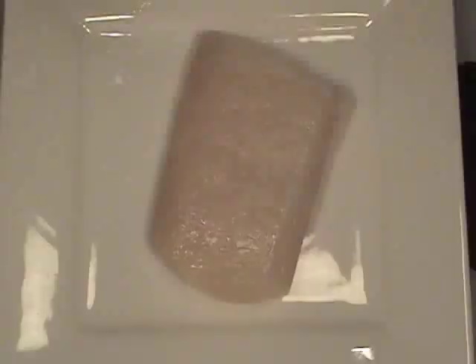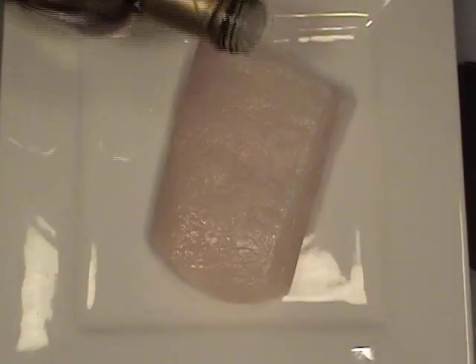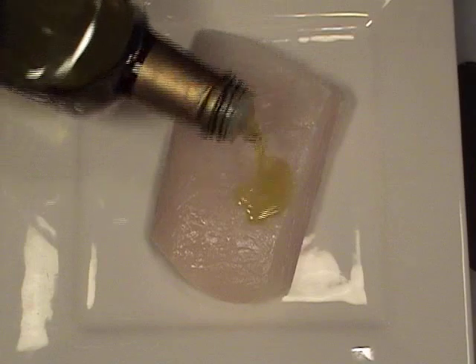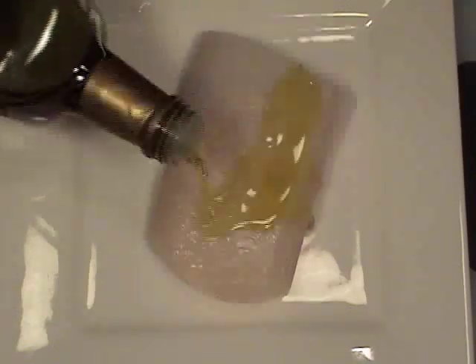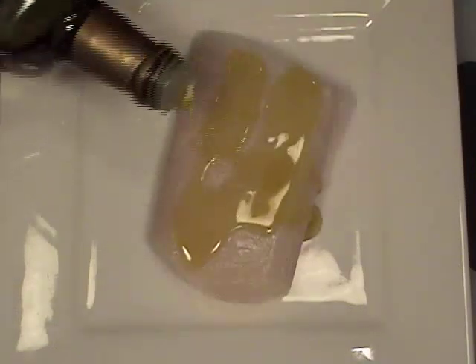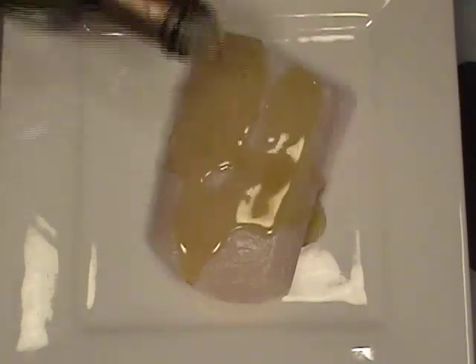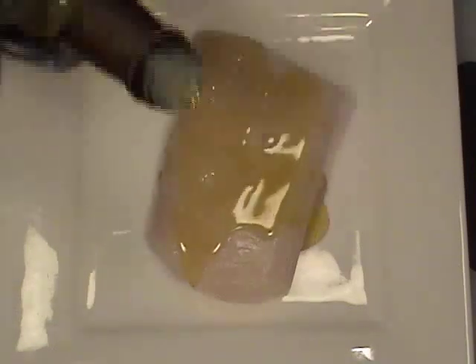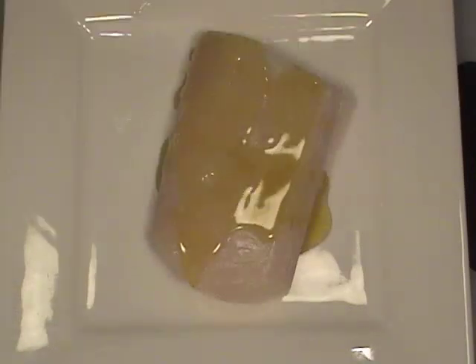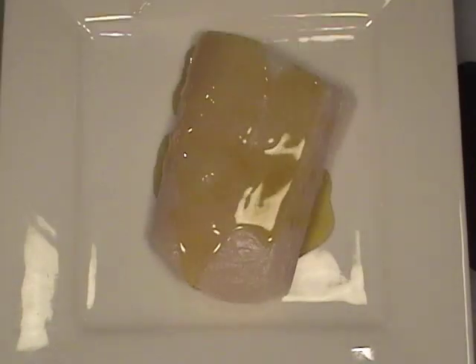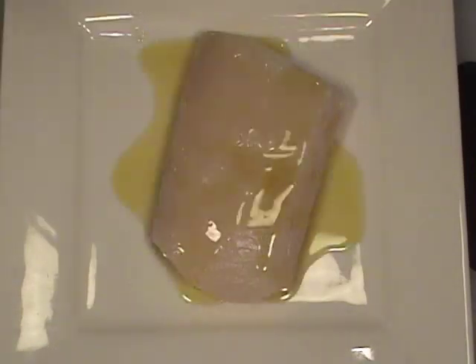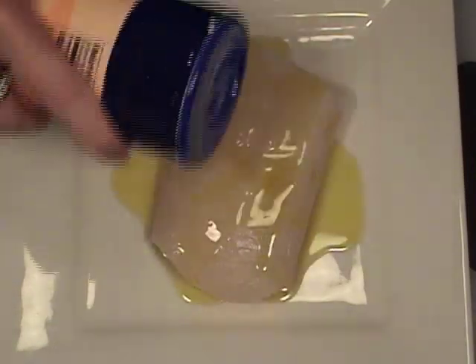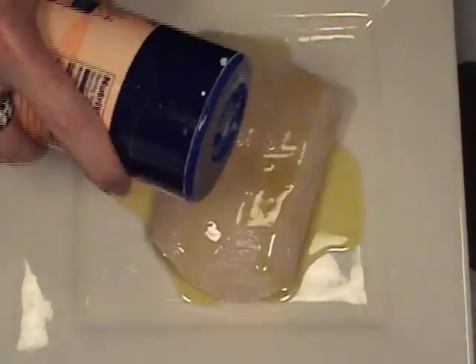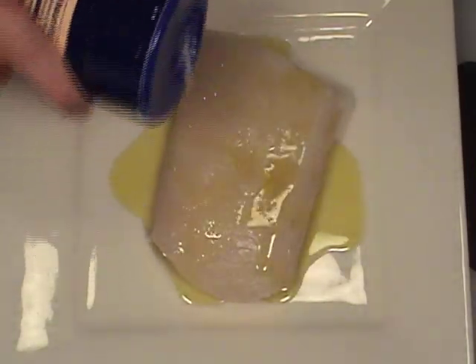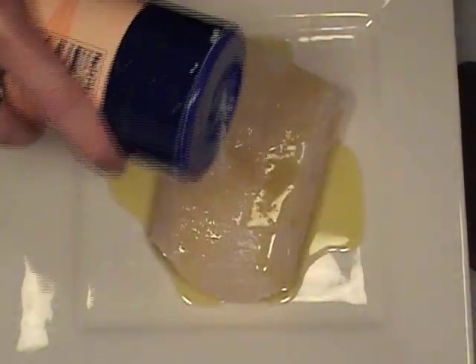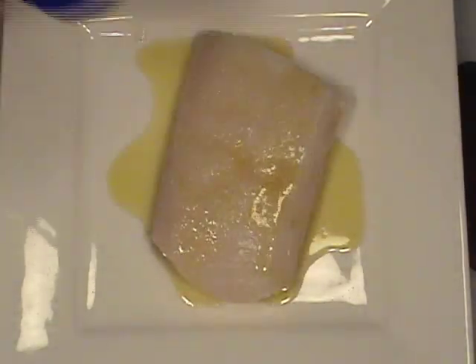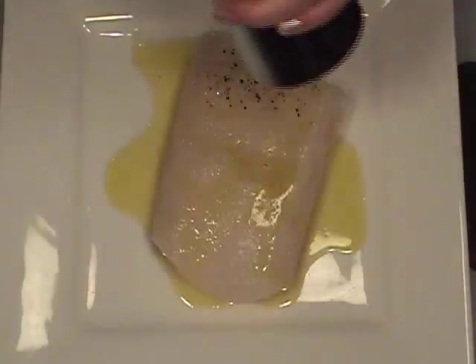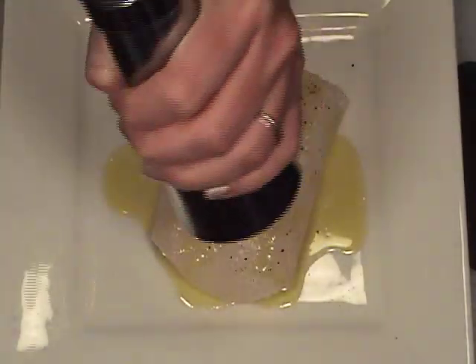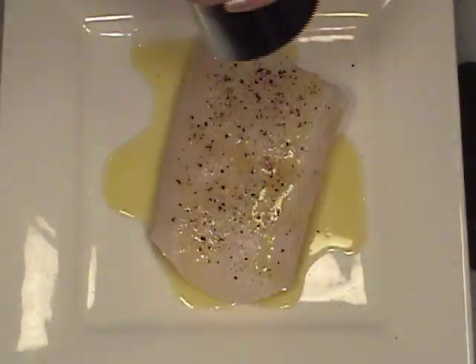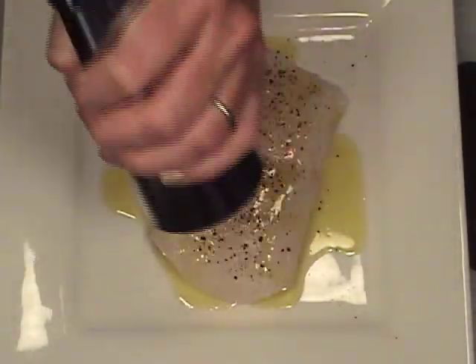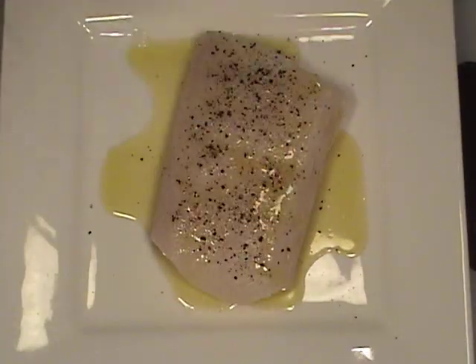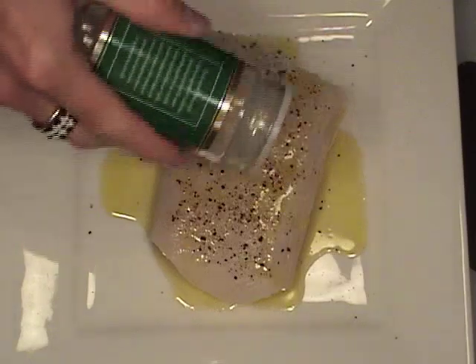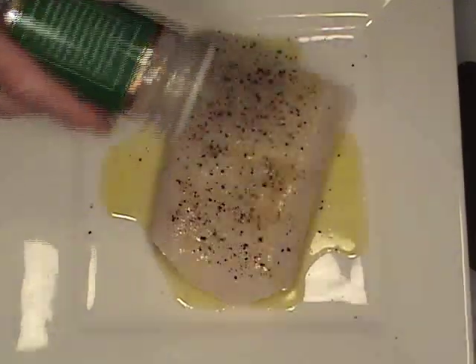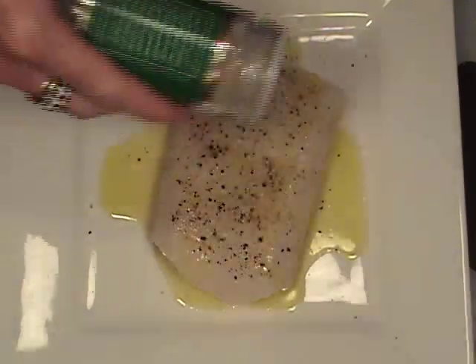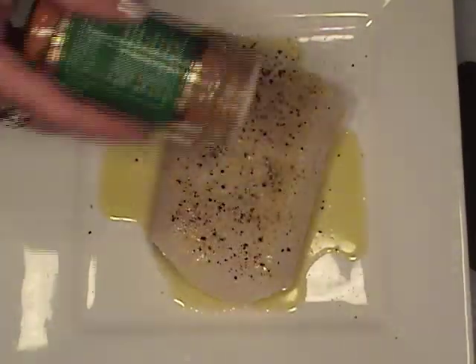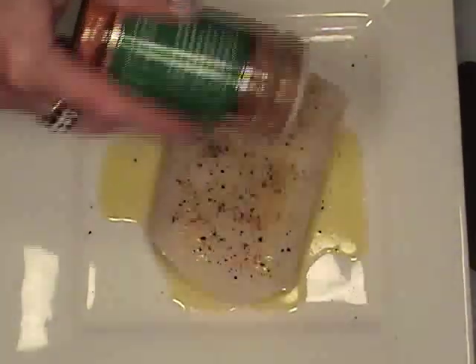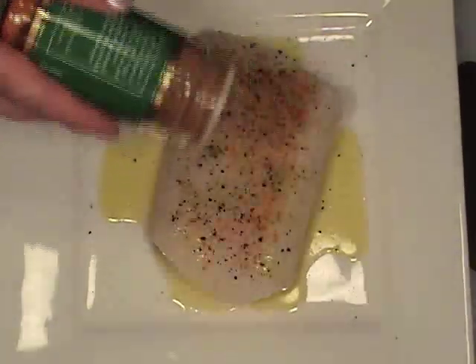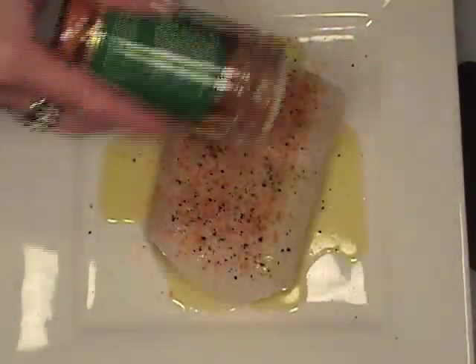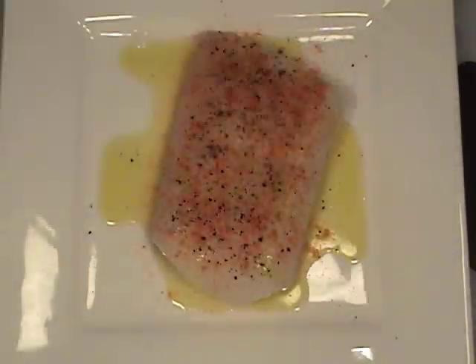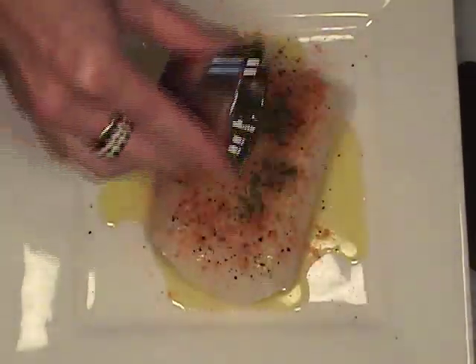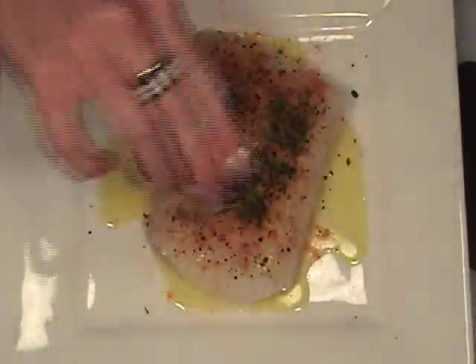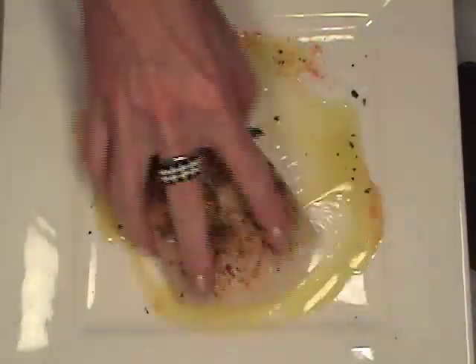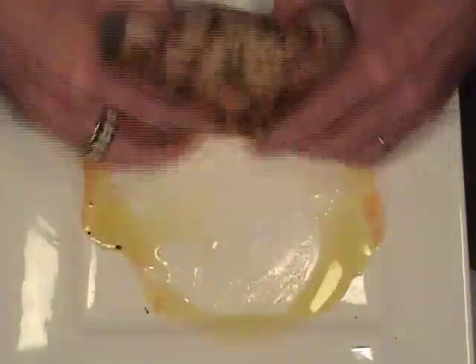Drizzle olive oil over fresh fish. Season with sea salt, black pepper, garlic powder, cayenne pepper, and dried parsley.